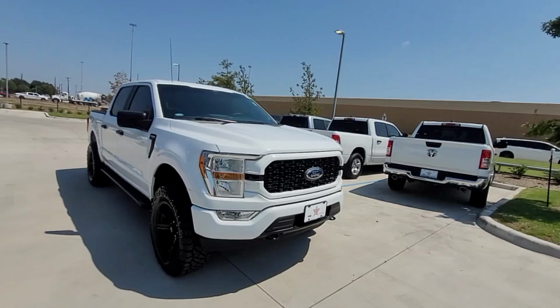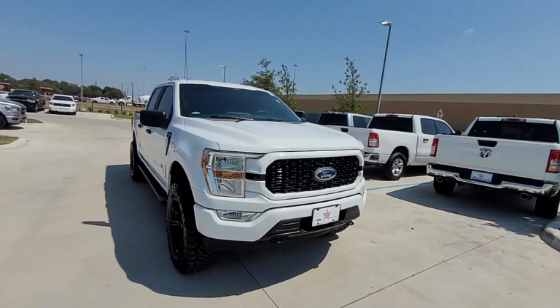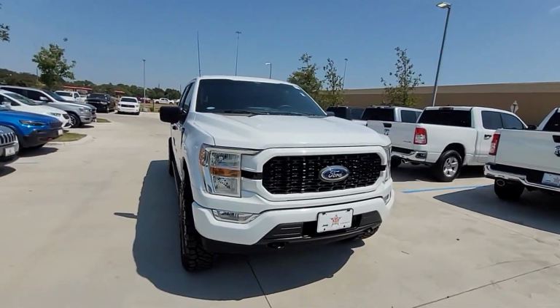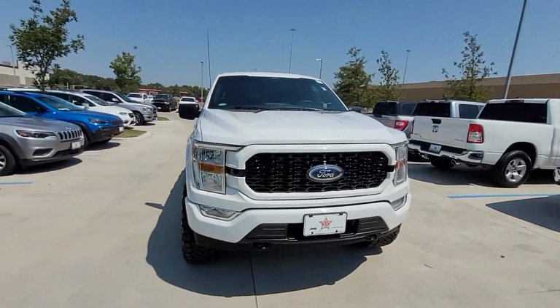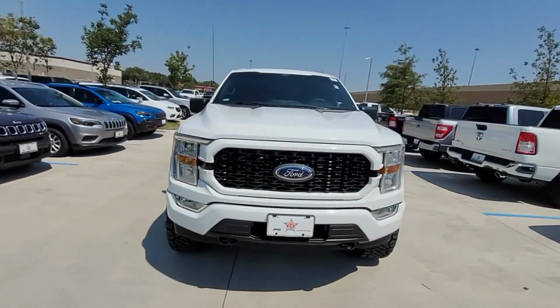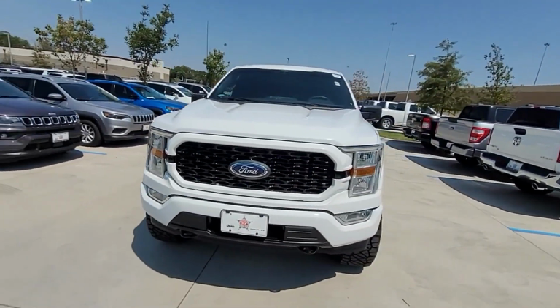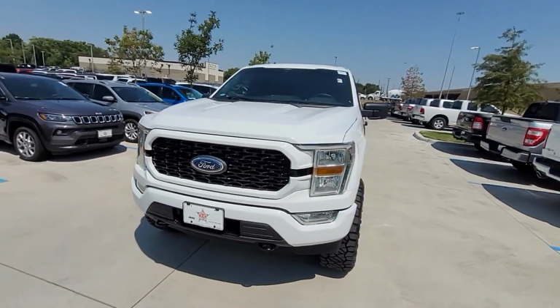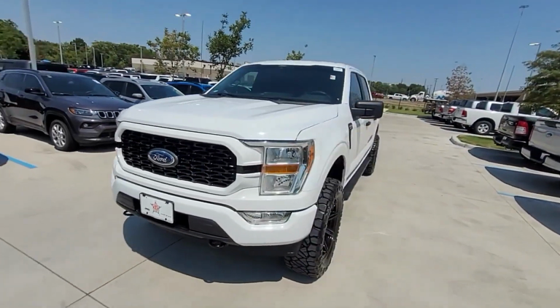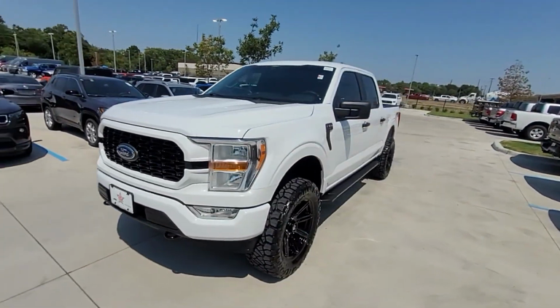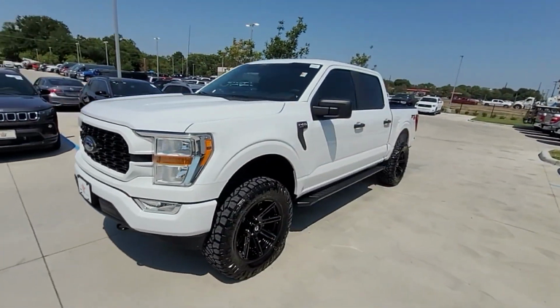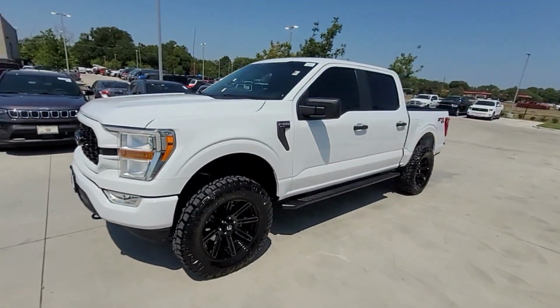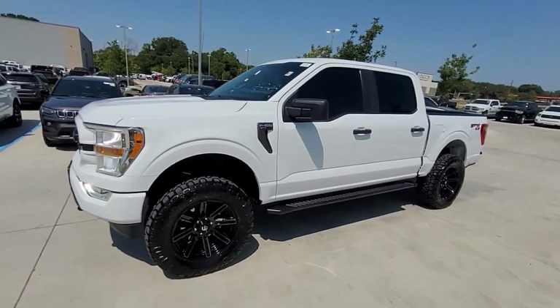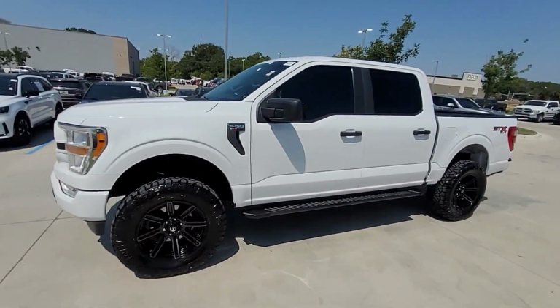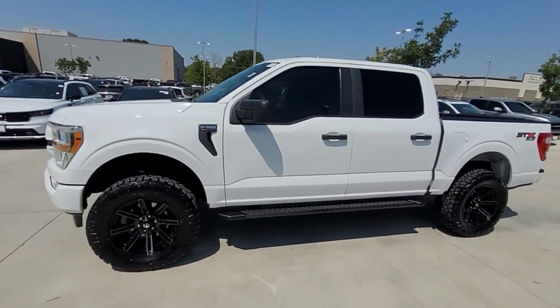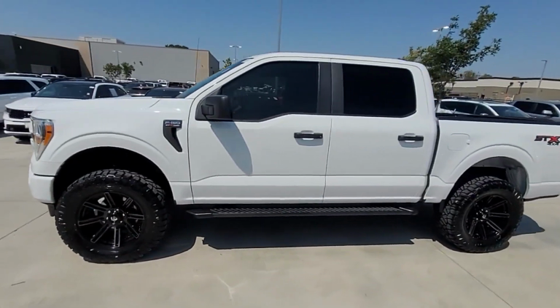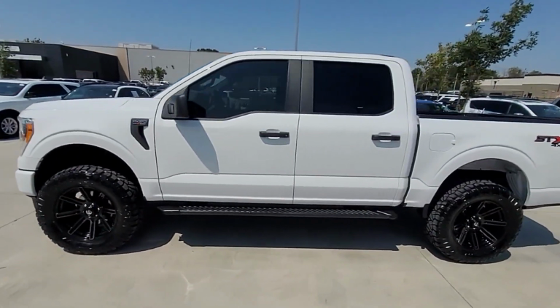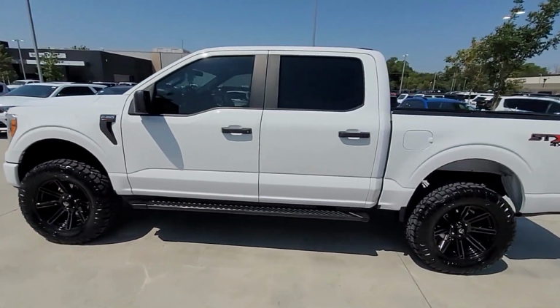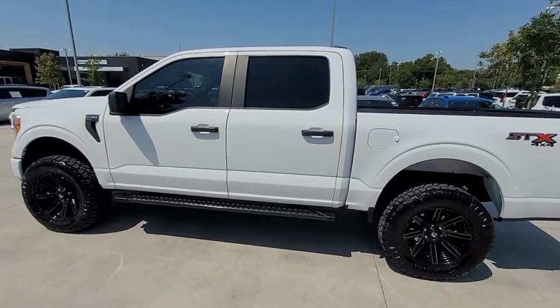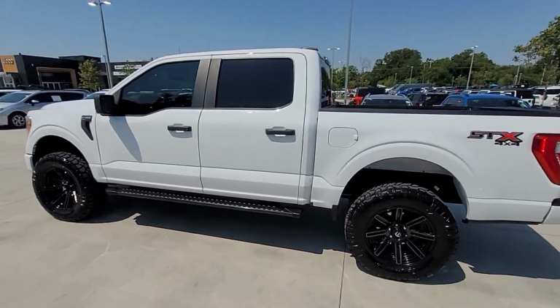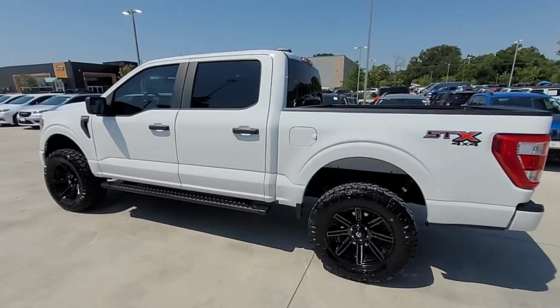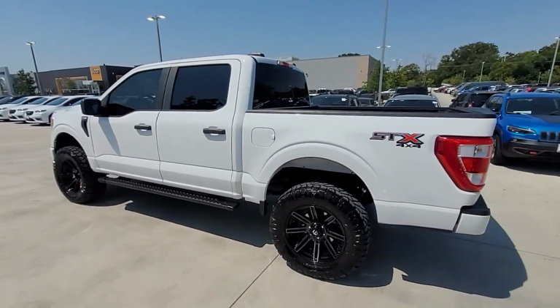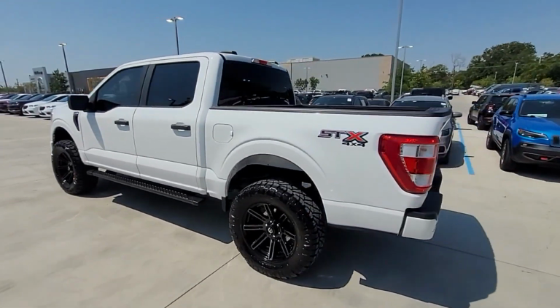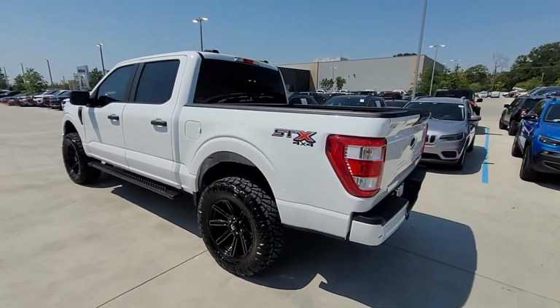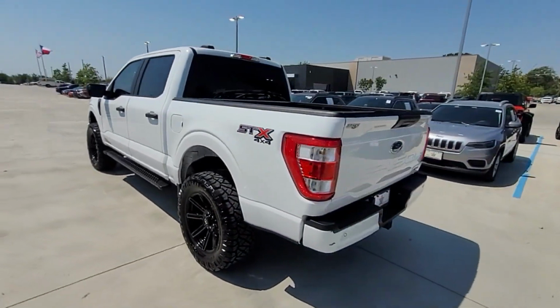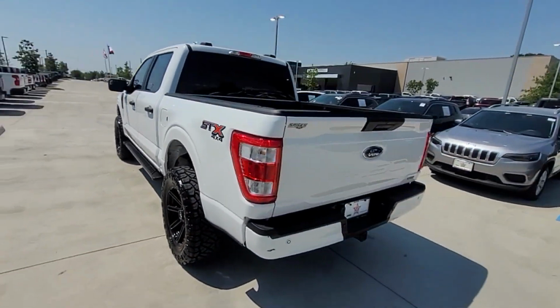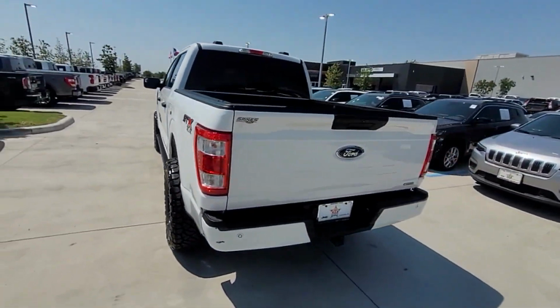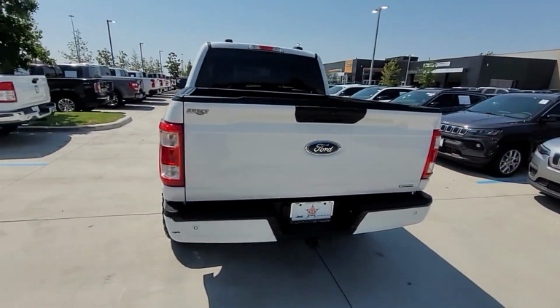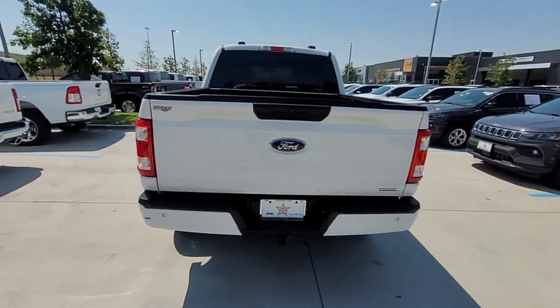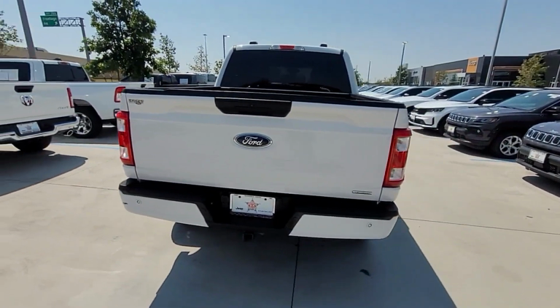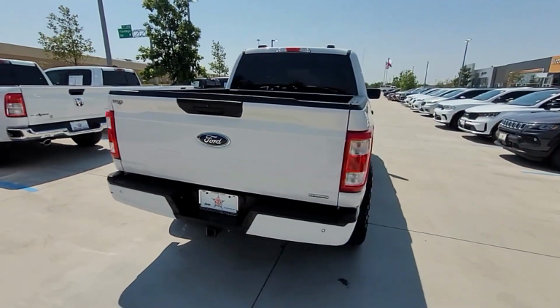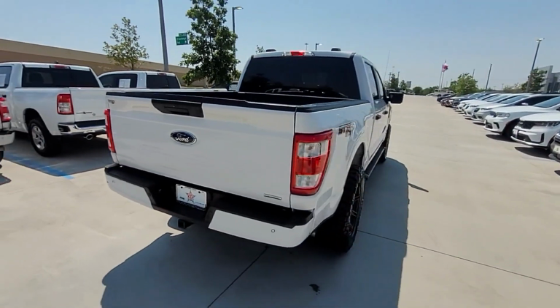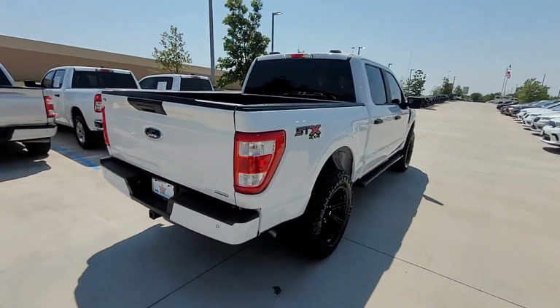2021 Ford F-150. With less than 51,000 miles on the odometer, this pickup truck offers two full rows of seating for premium comfort. It includes ample space for all passengers and comes with the following.